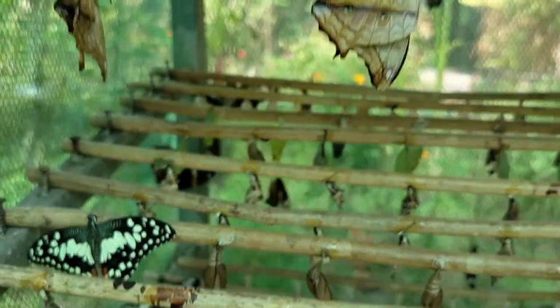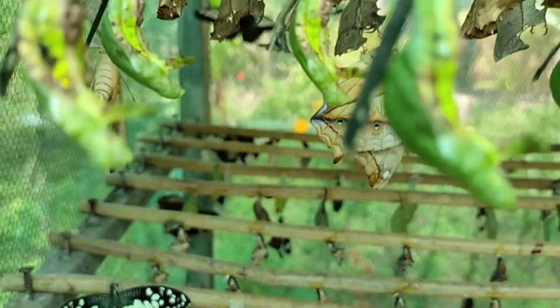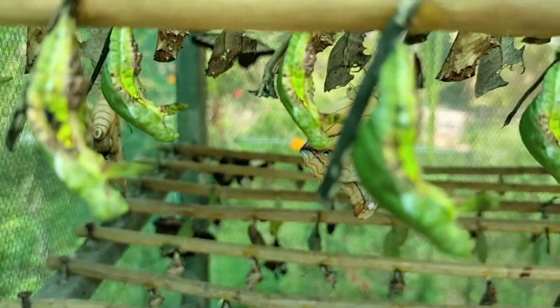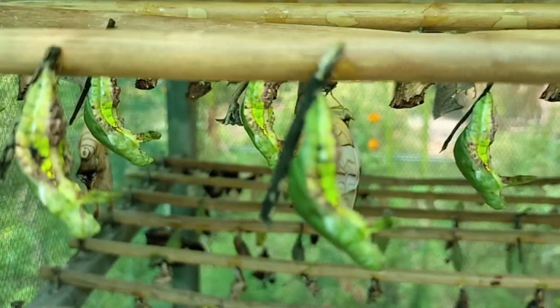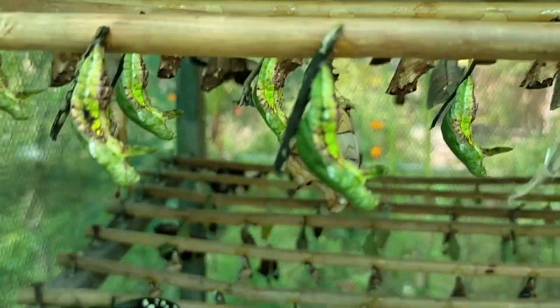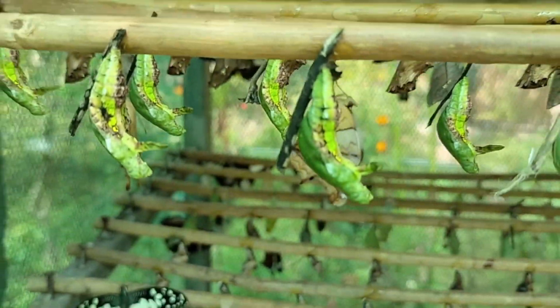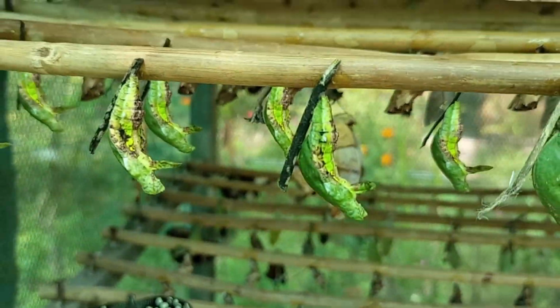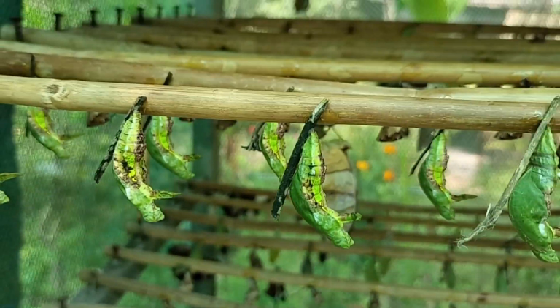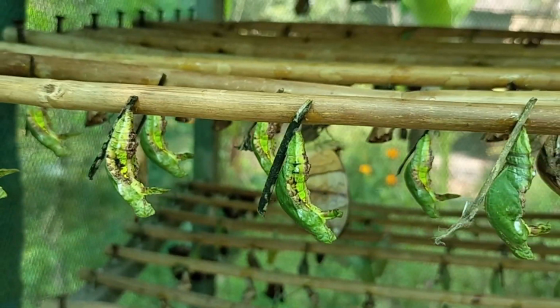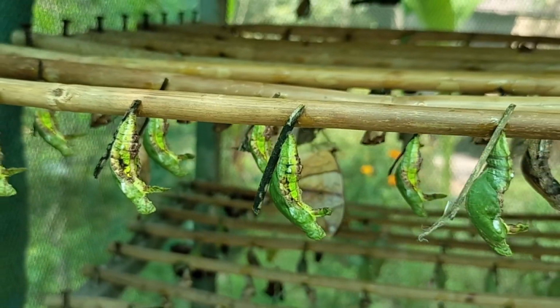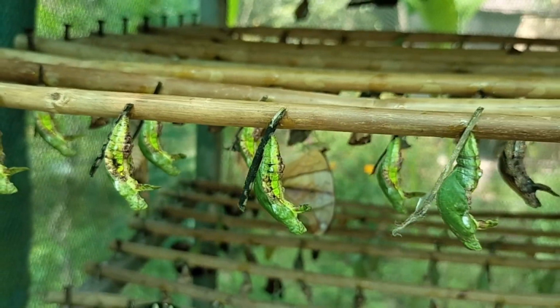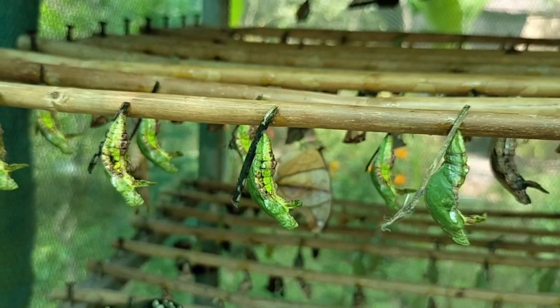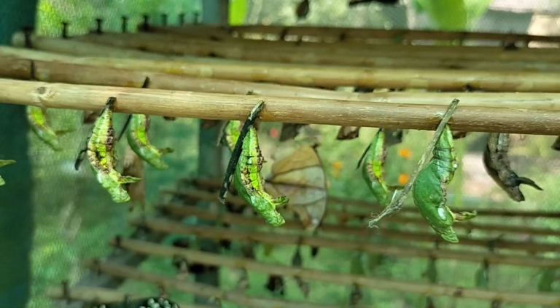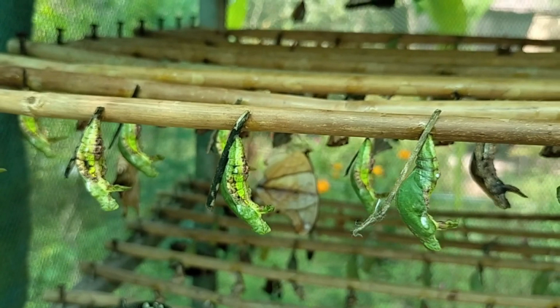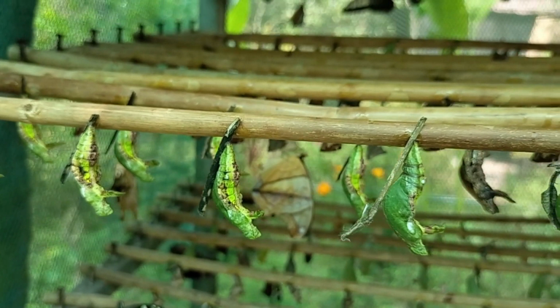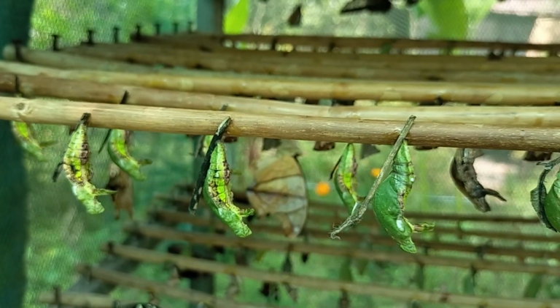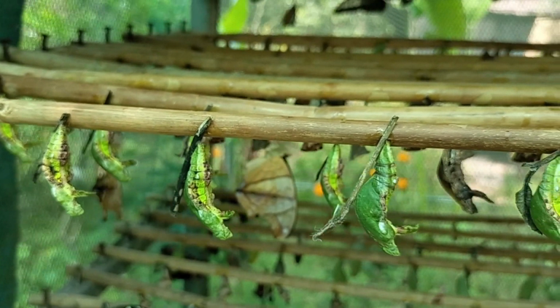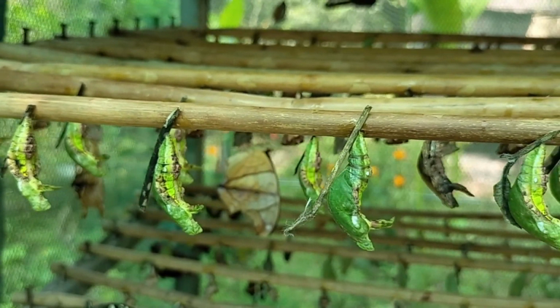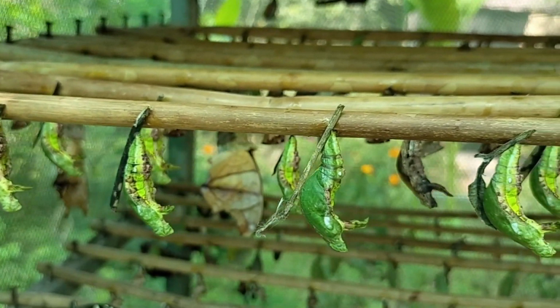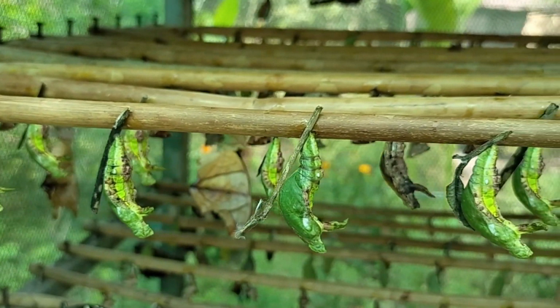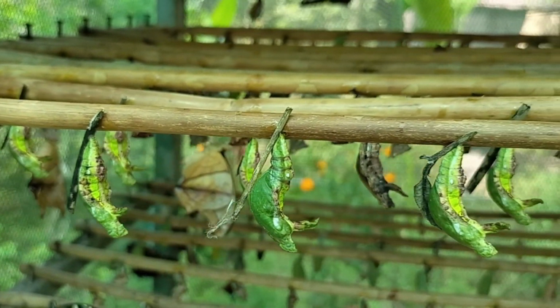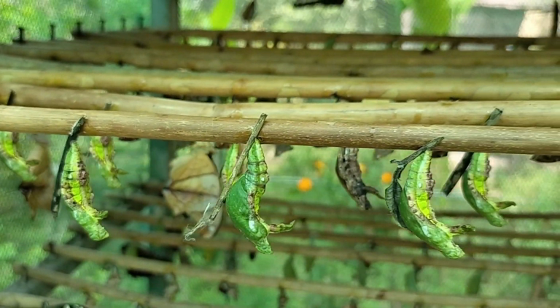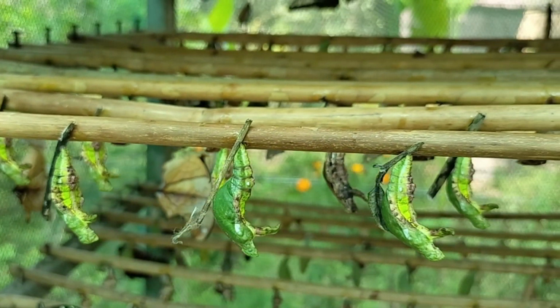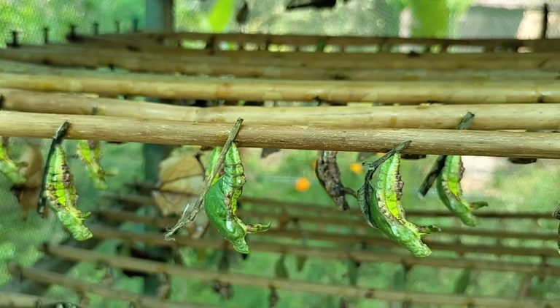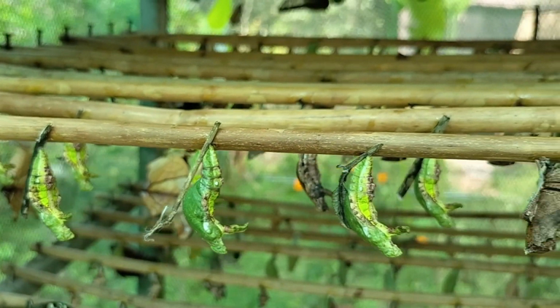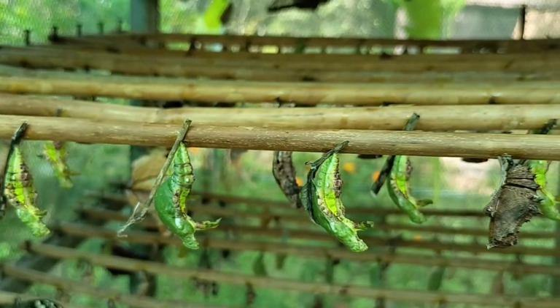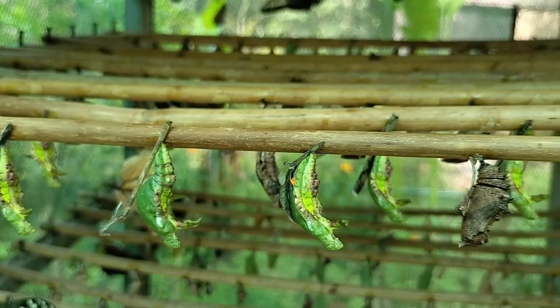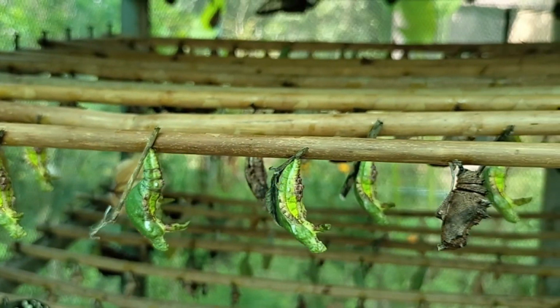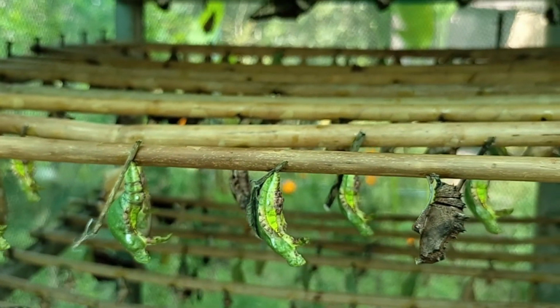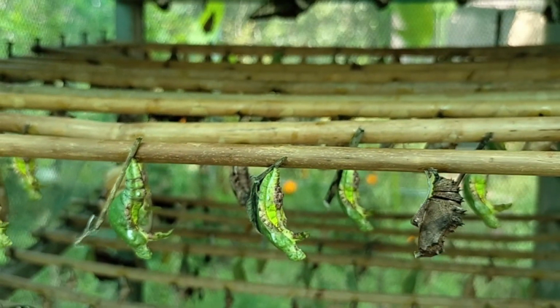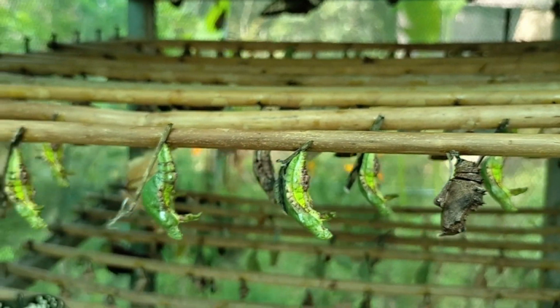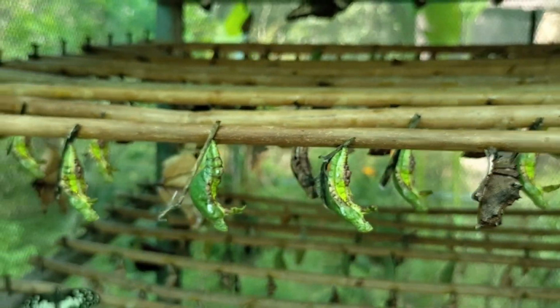Some of the bandit swallowtail are still in the chrysalis, still not hatched yet. It'll take about a couple more days.